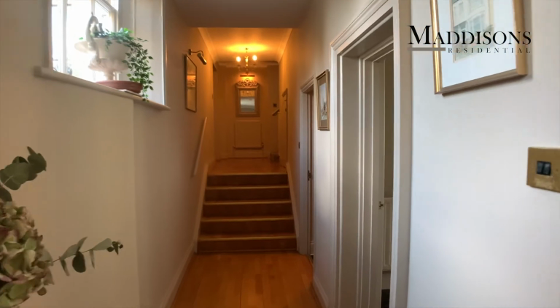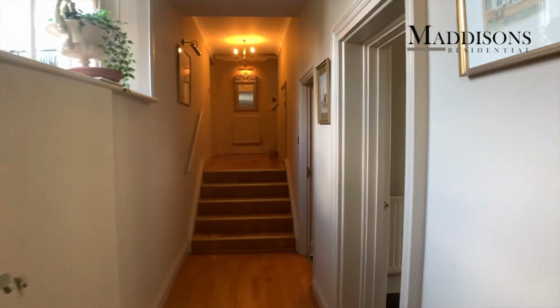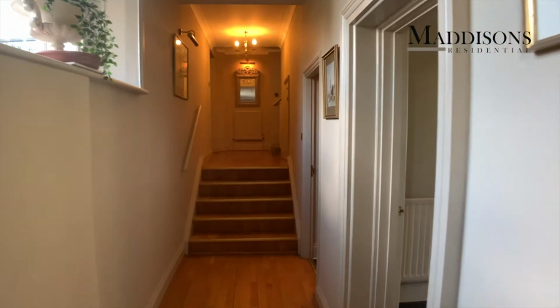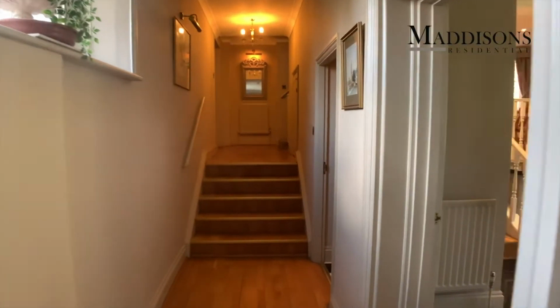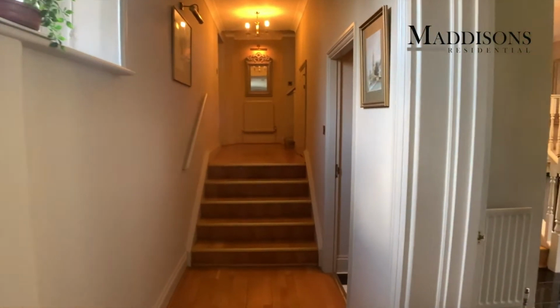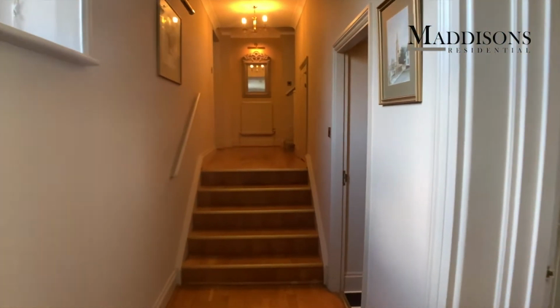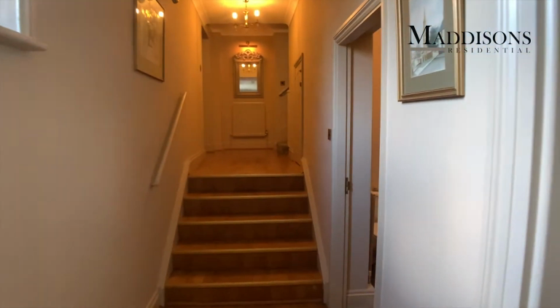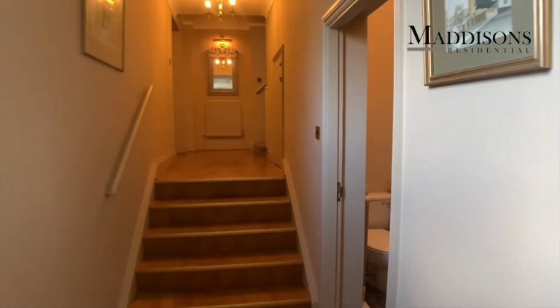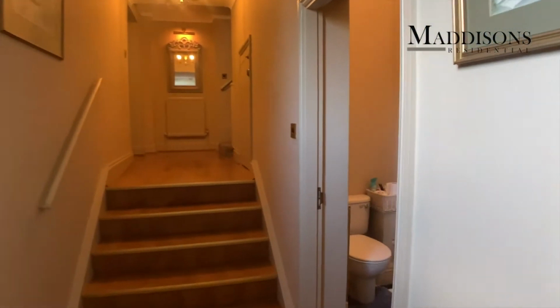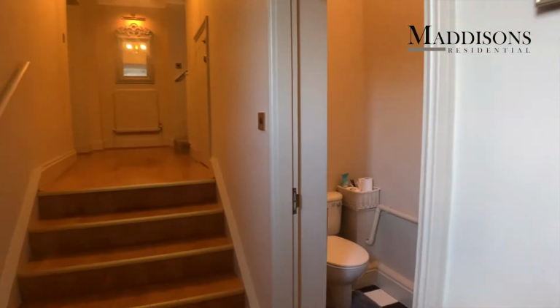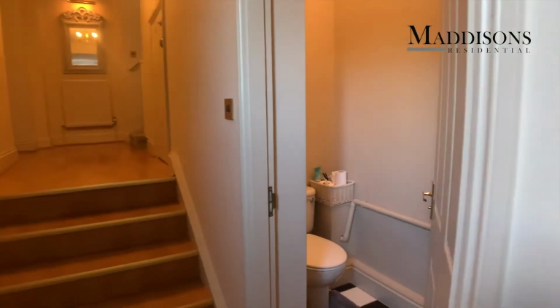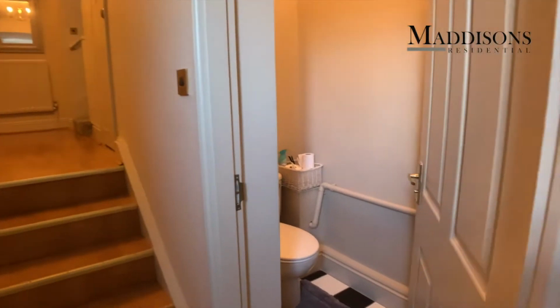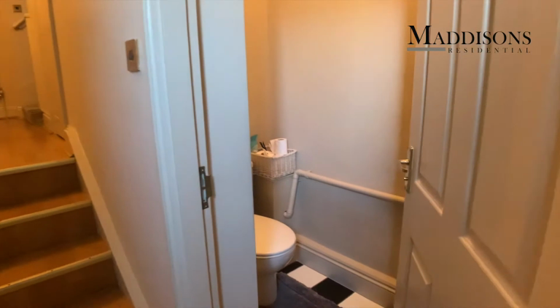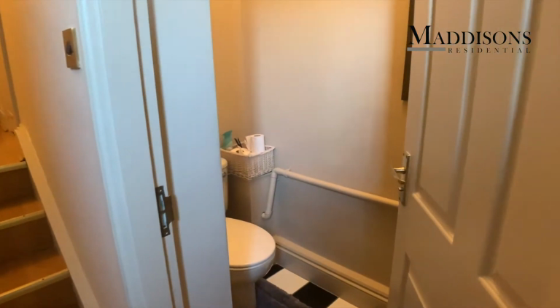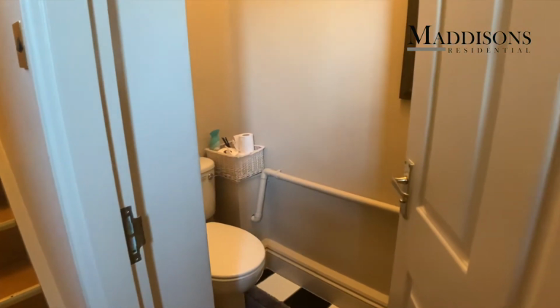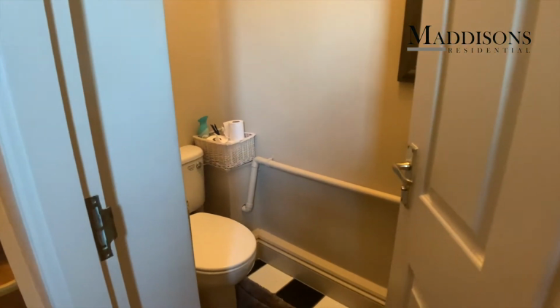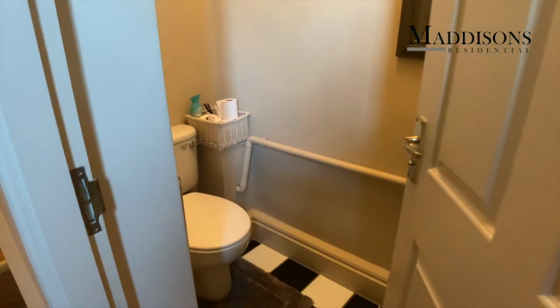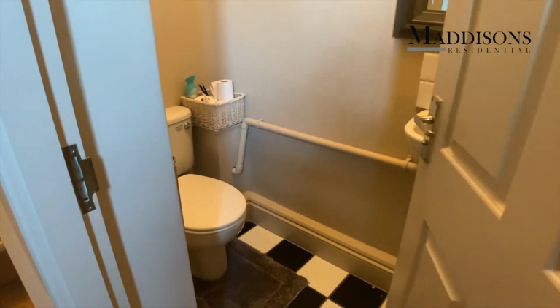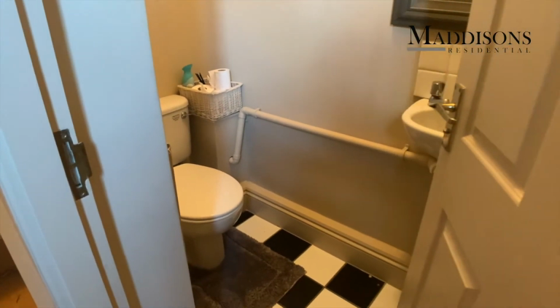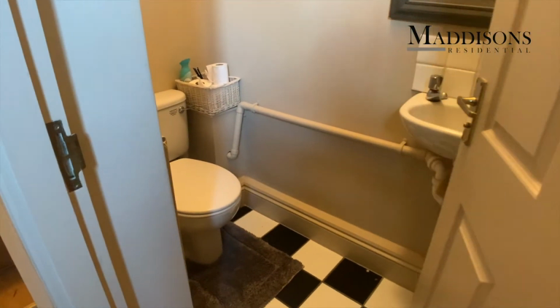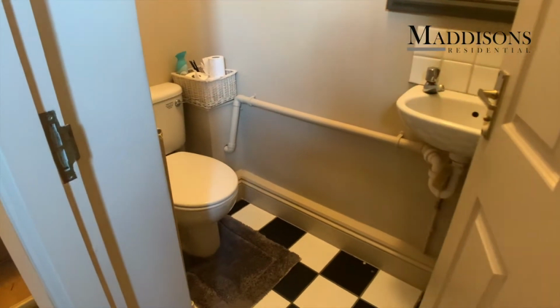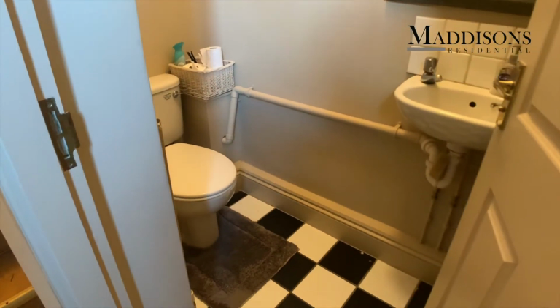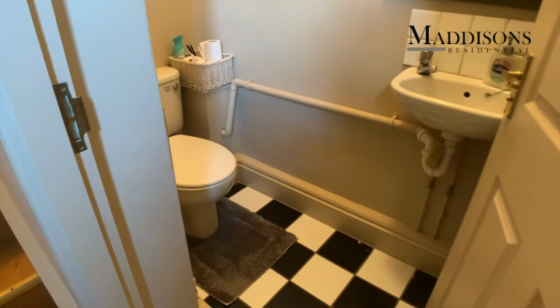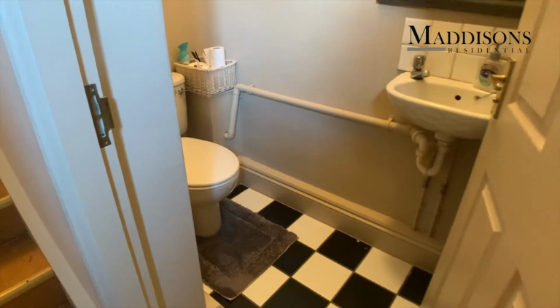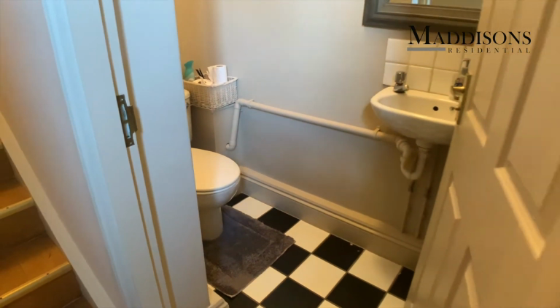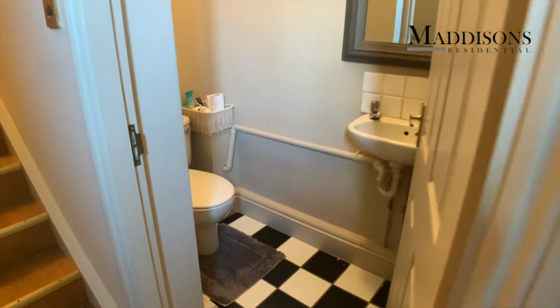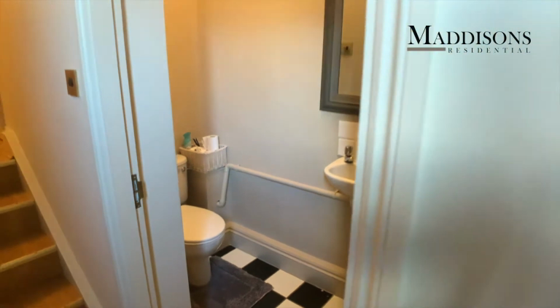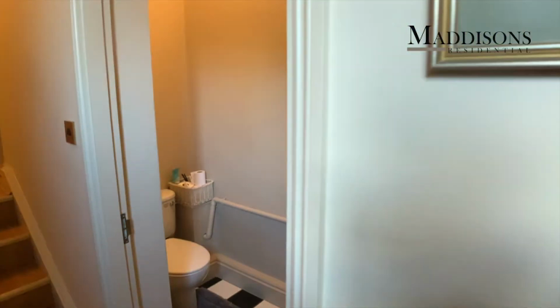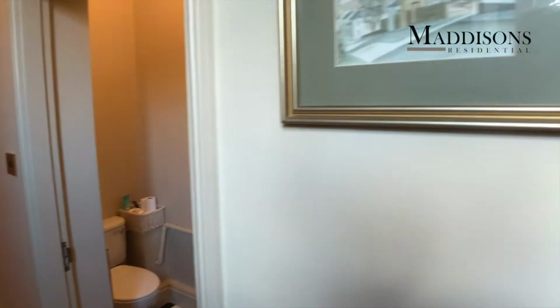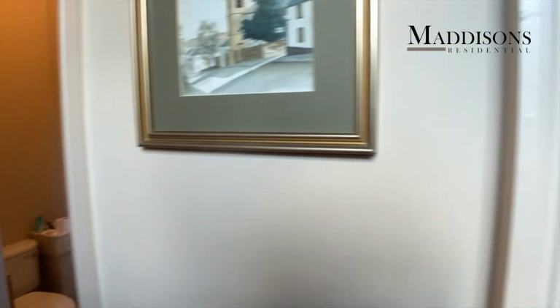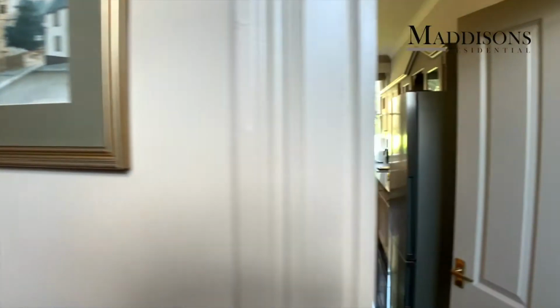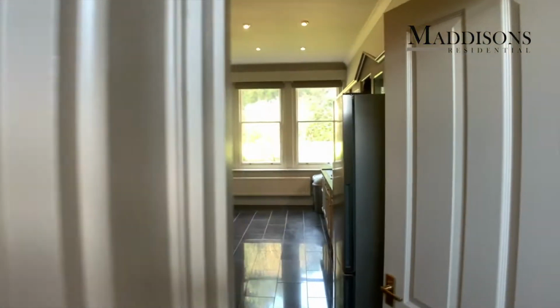Heading along this inner hallway, the kitchen is just there — but we'll go back to that in a second just to show you the downstairs cloakroom. Nicely fitted, good generous size, and into the kitchen.